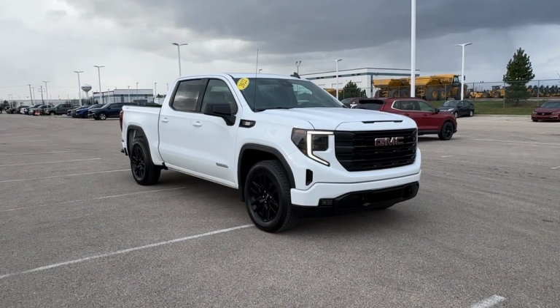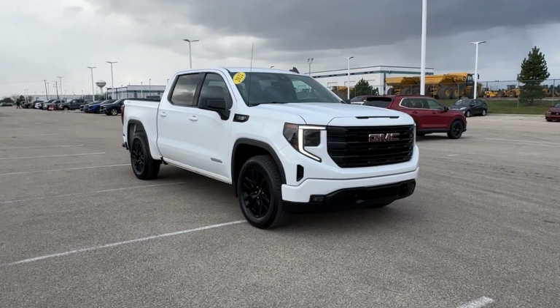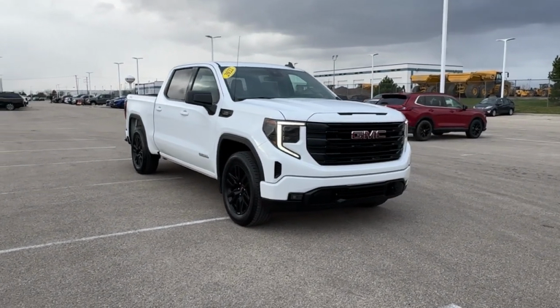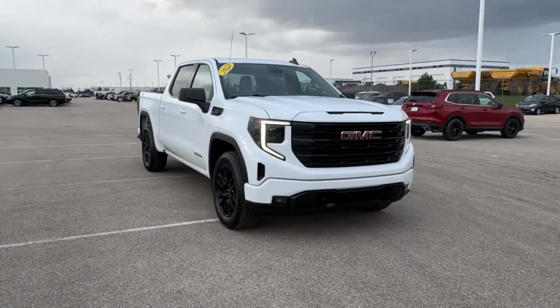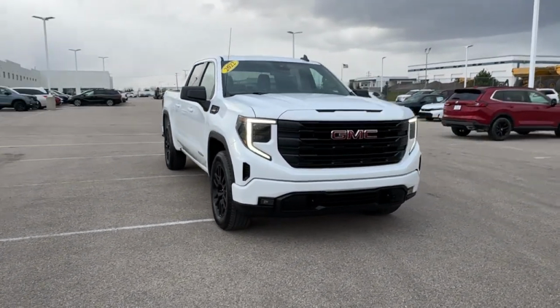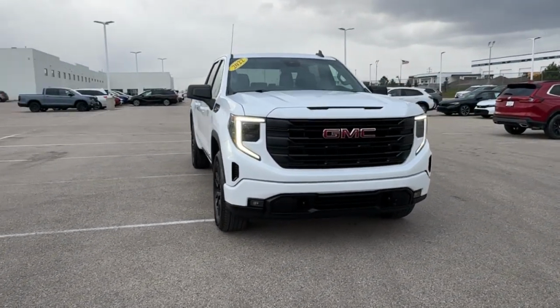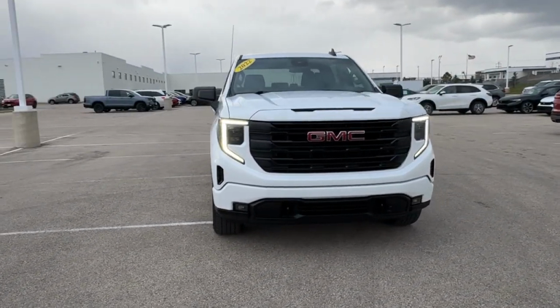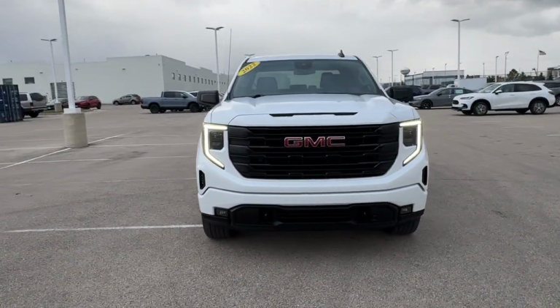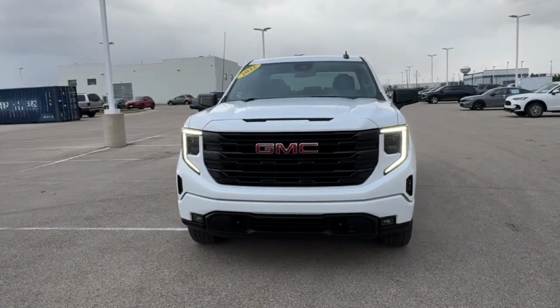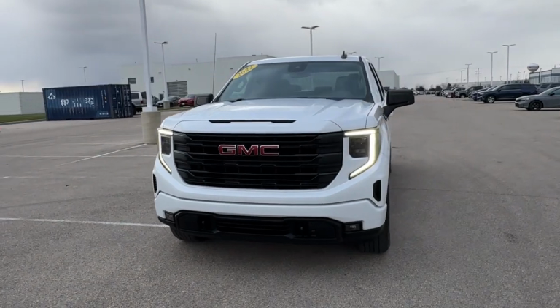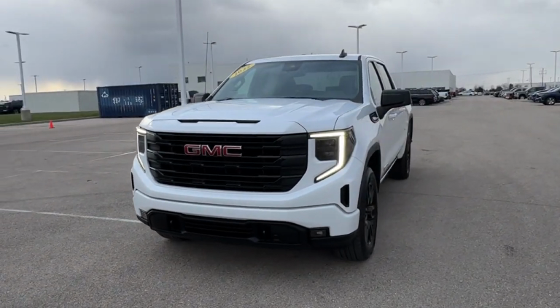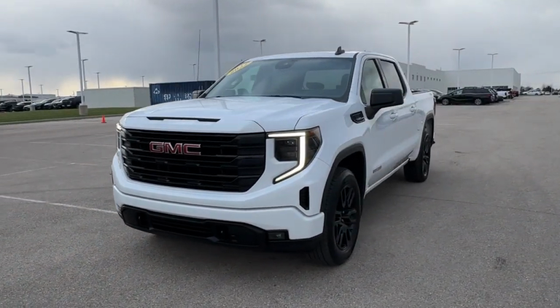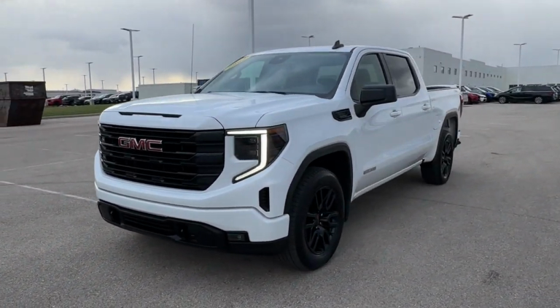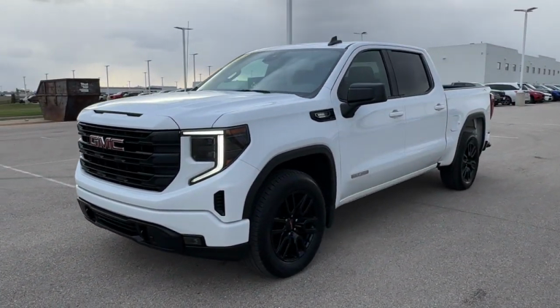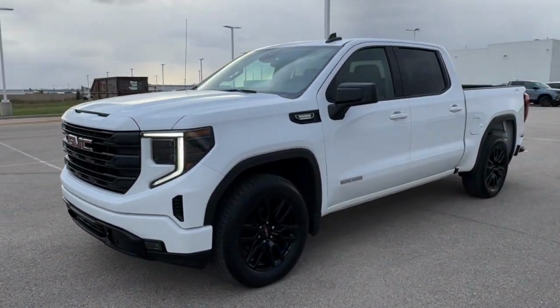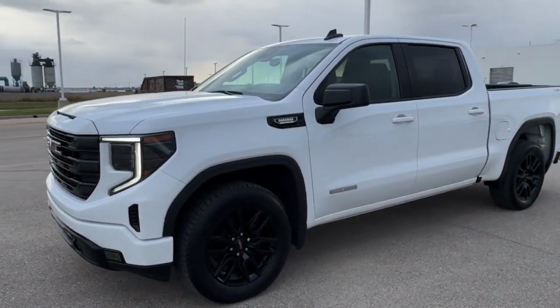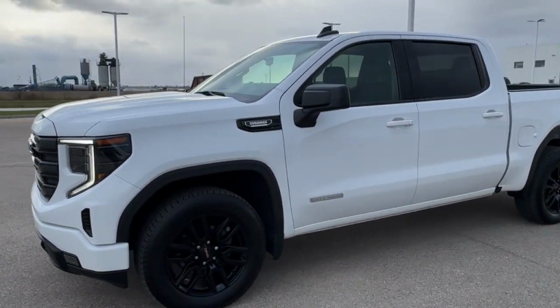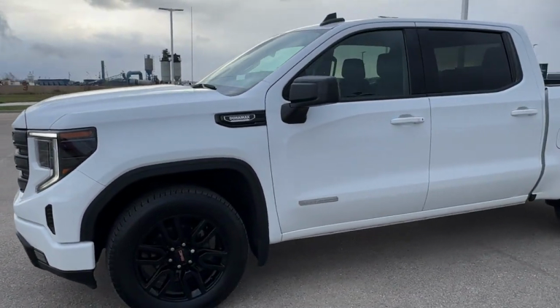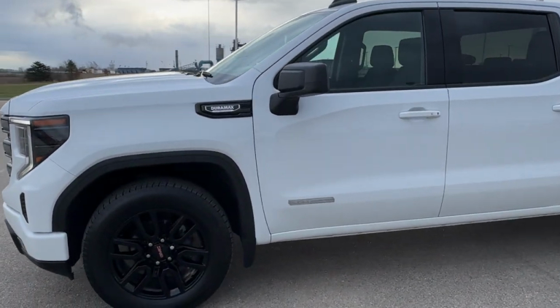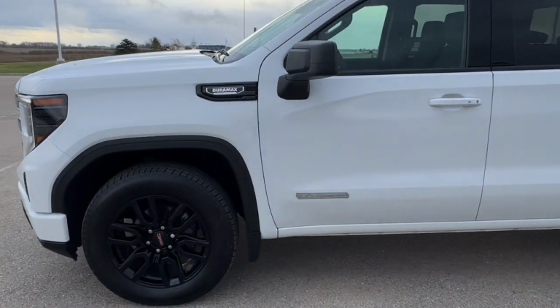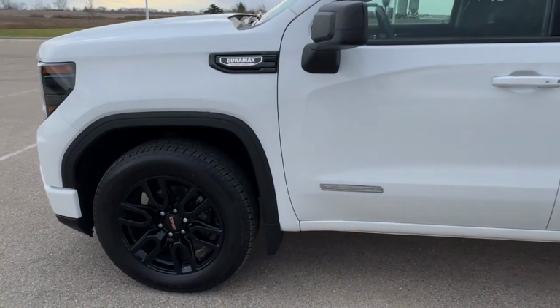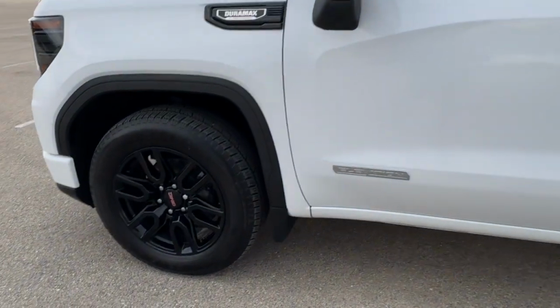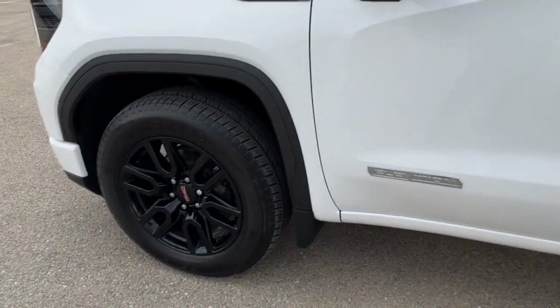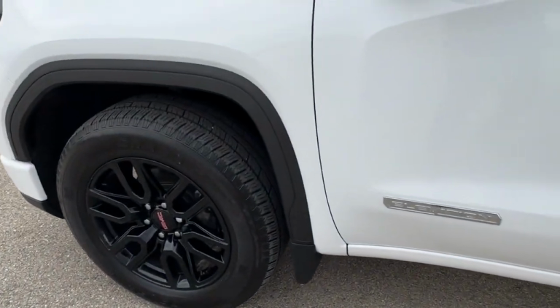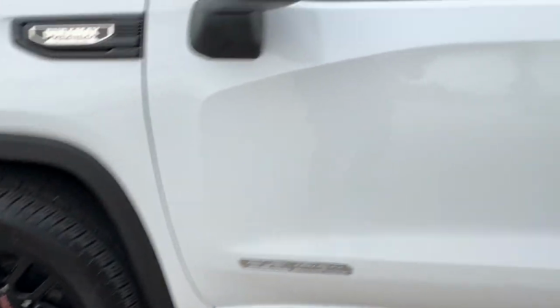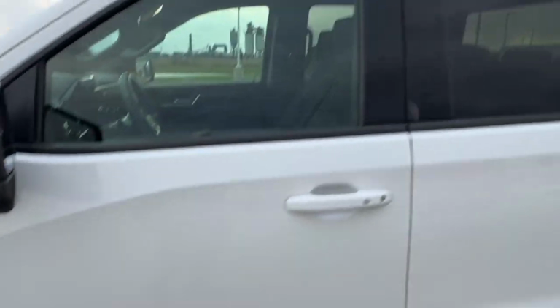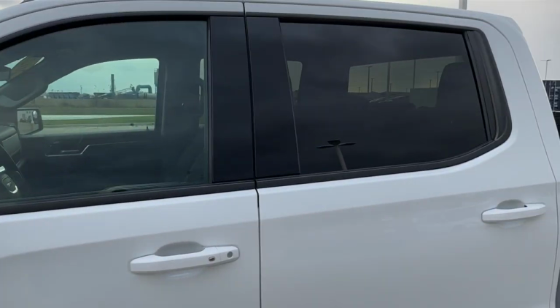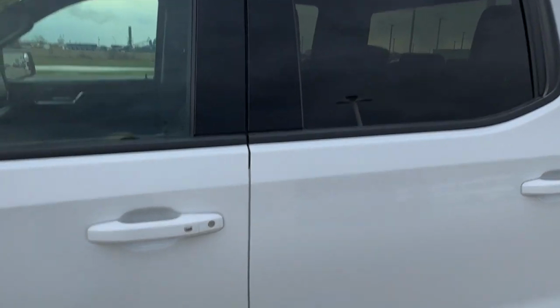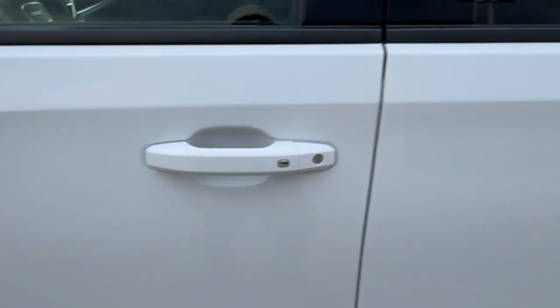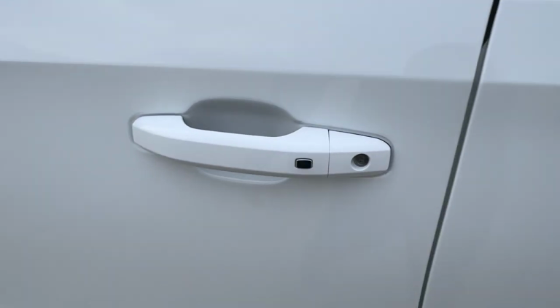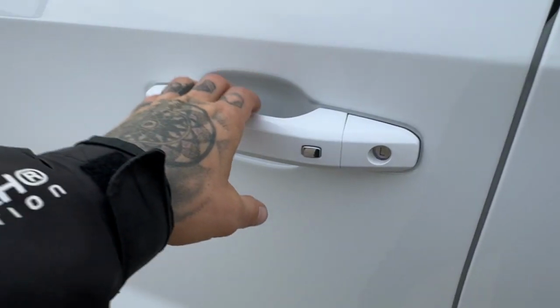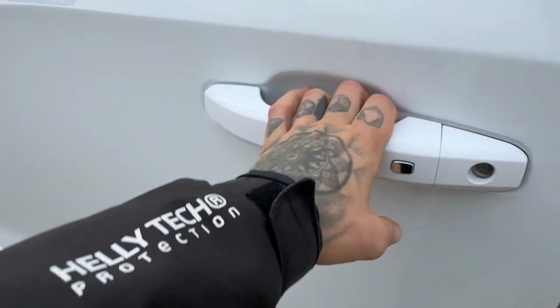Here we have a 2022 GMC Sierra 1500. This is the Elevation trim level in Summit White. It has a 3.0 liter inline six, black wheels, tinted back windows, keyless entry, and remote start.